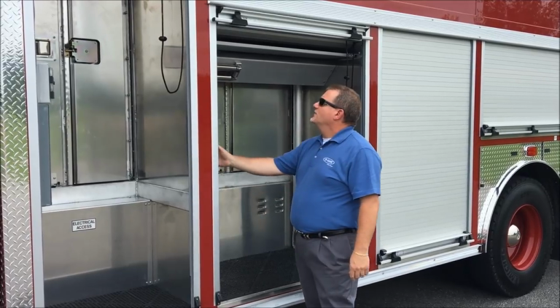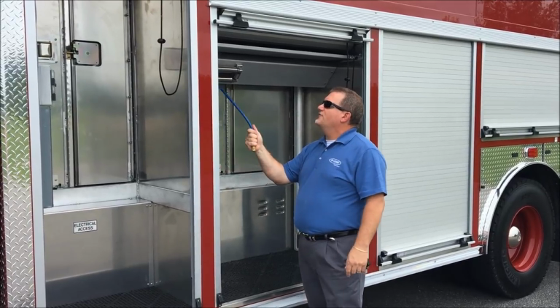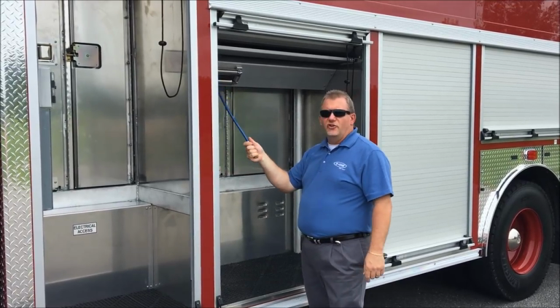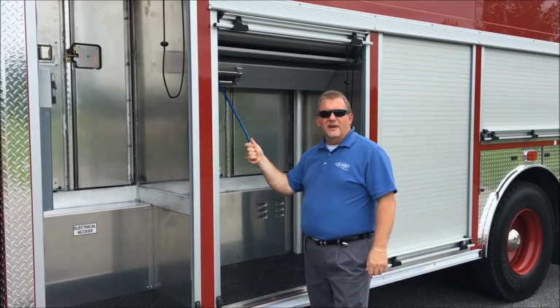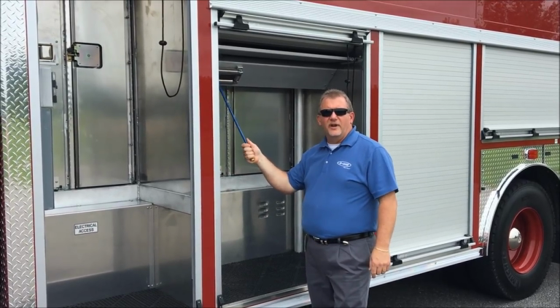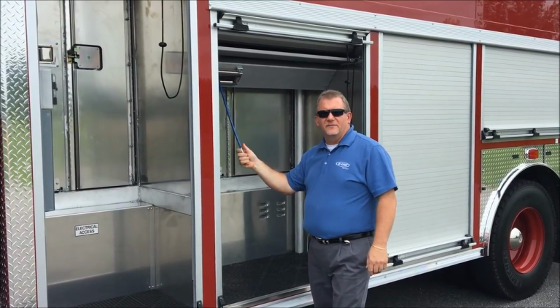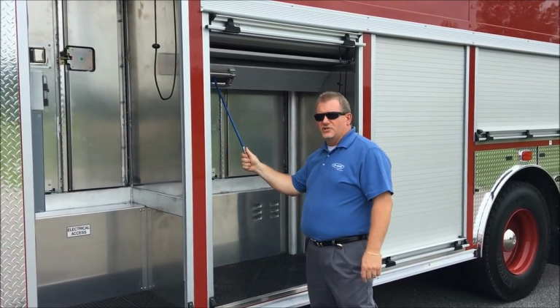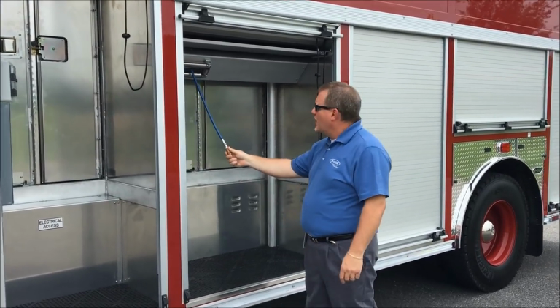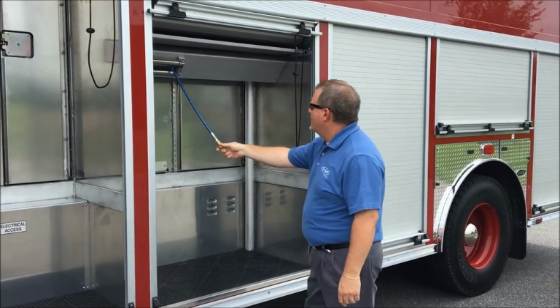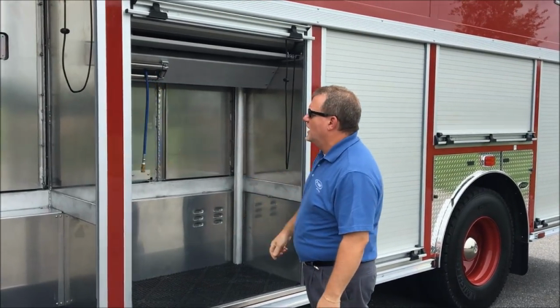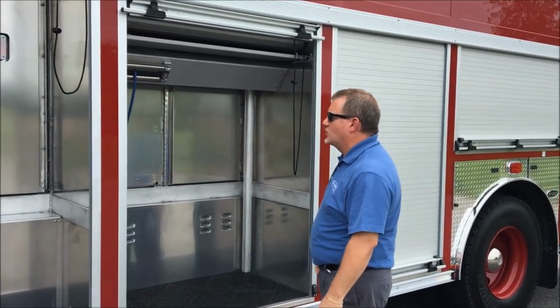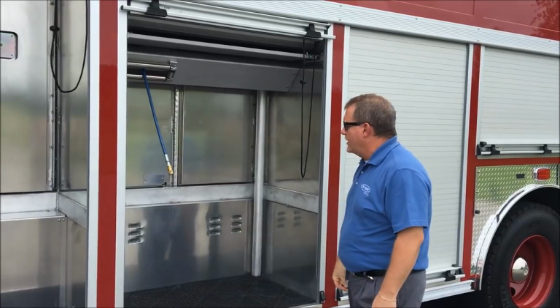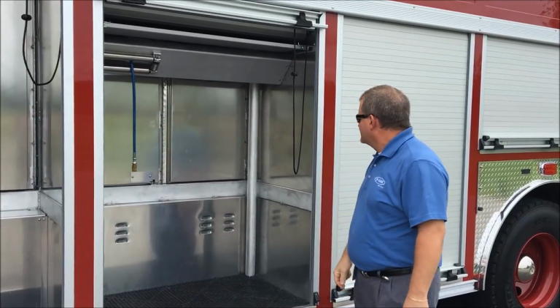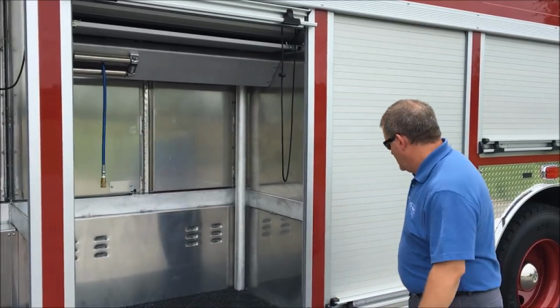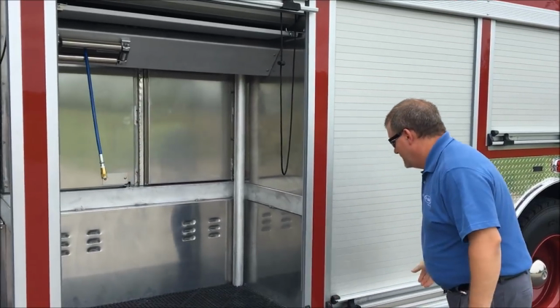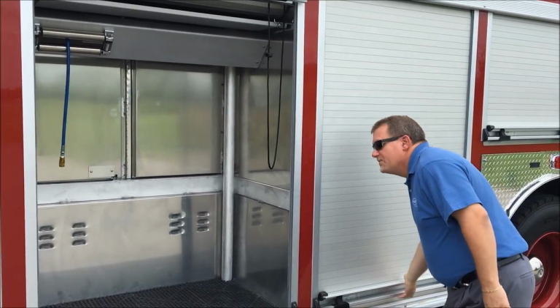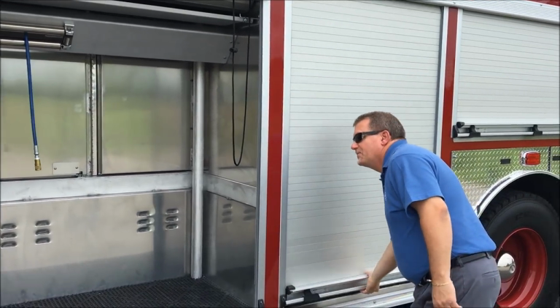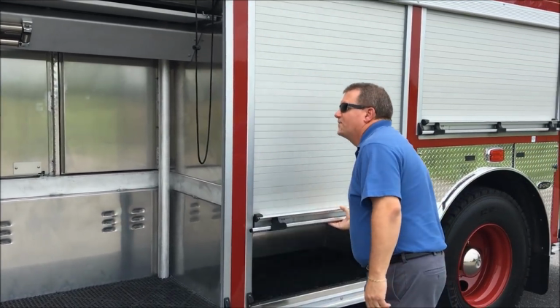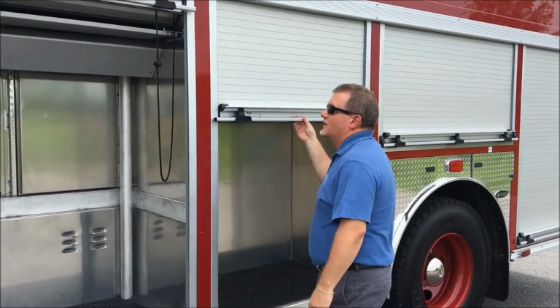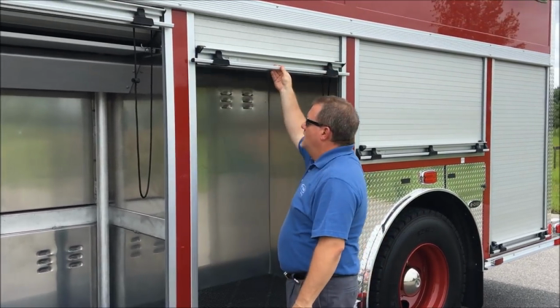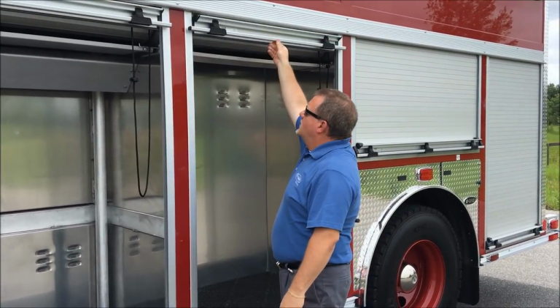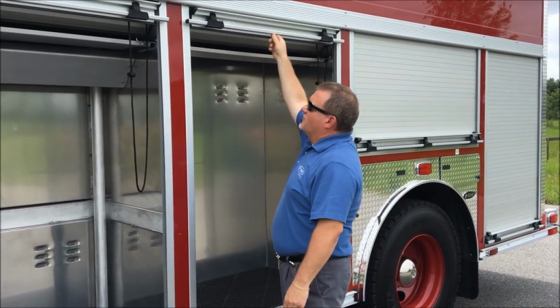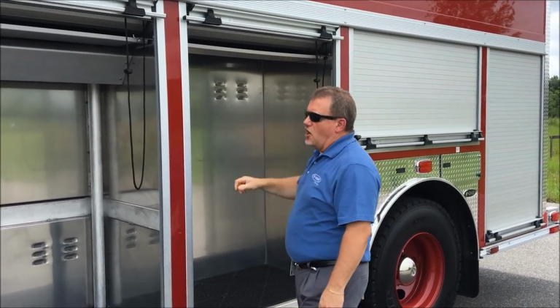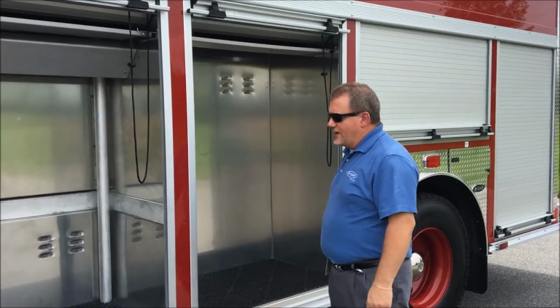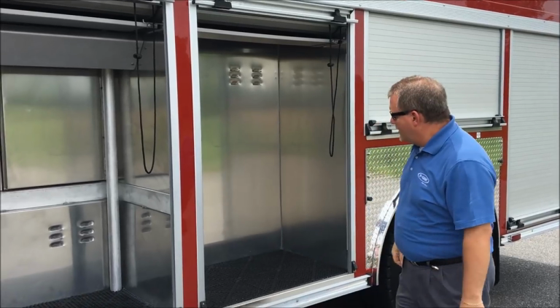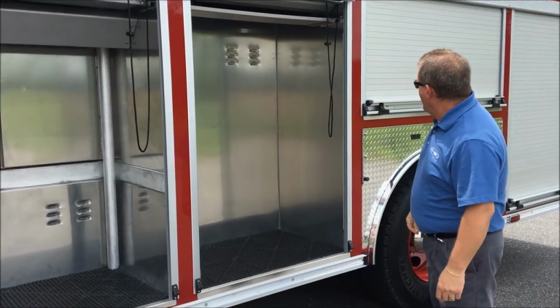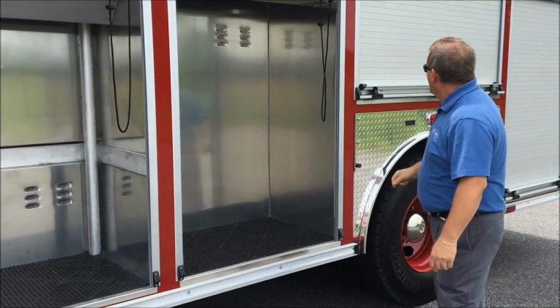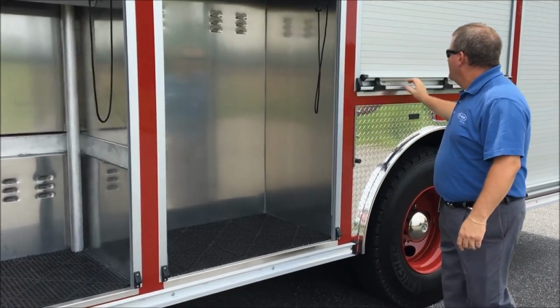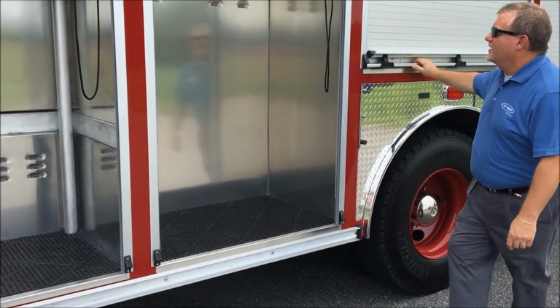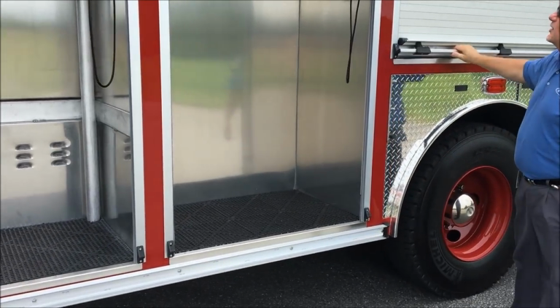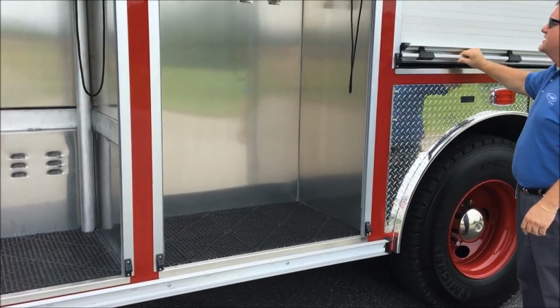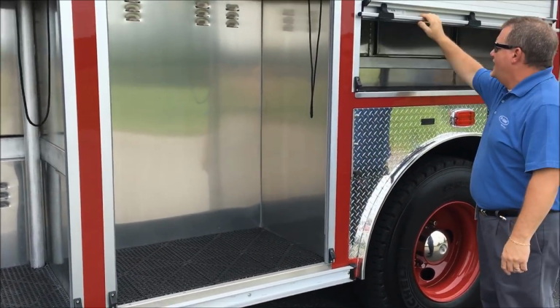The truck features two air reels, which are compartment mounted, as well as one cord reel. You can see they're very large, very deep compartments for rescue tools and equipment to be added.